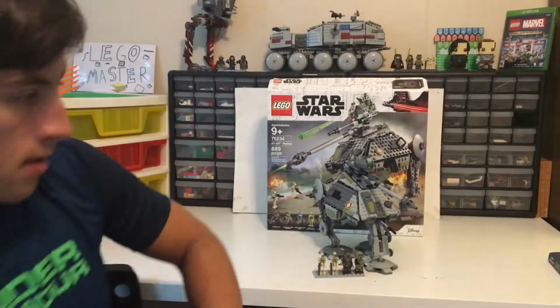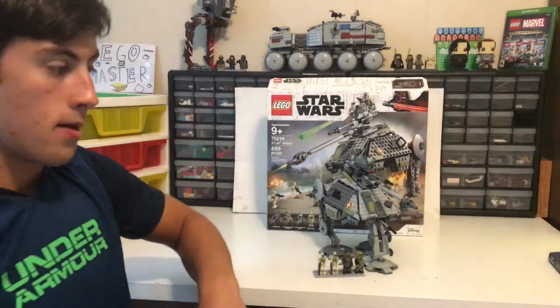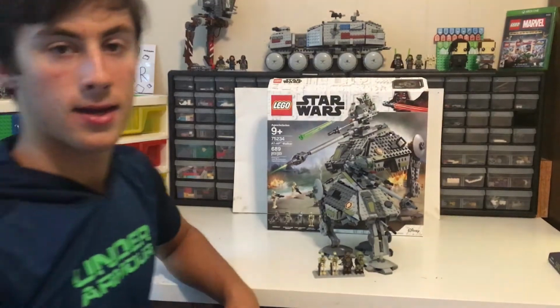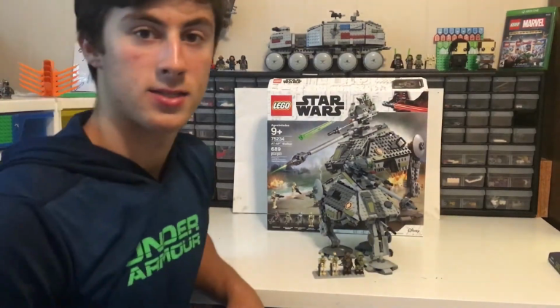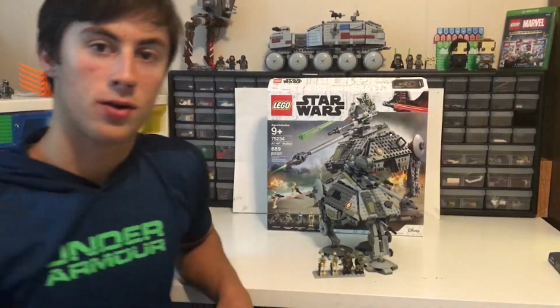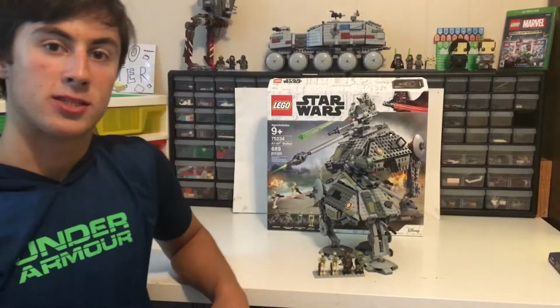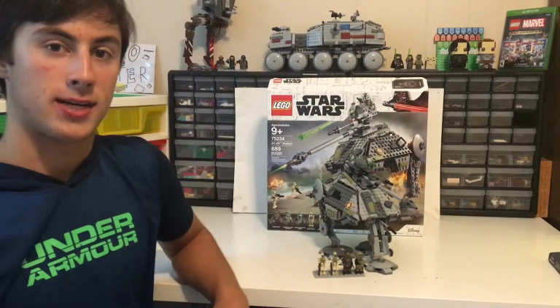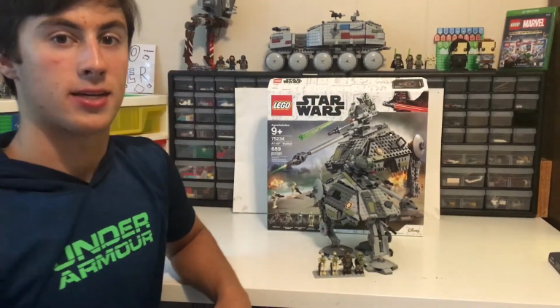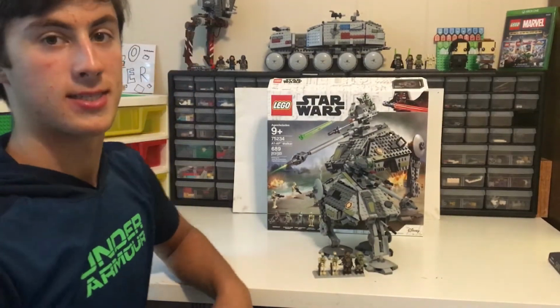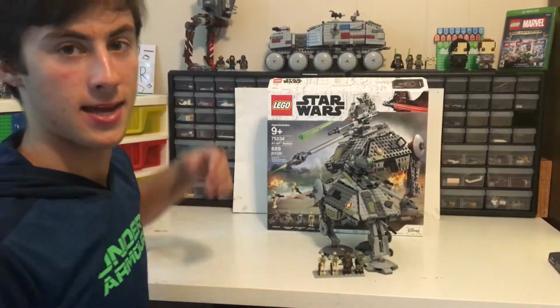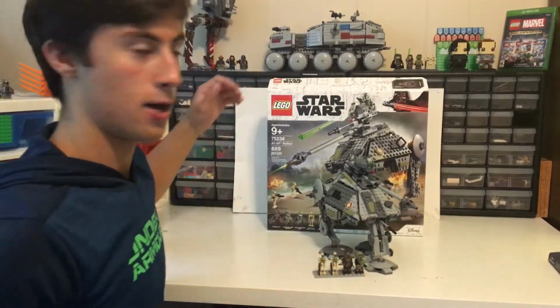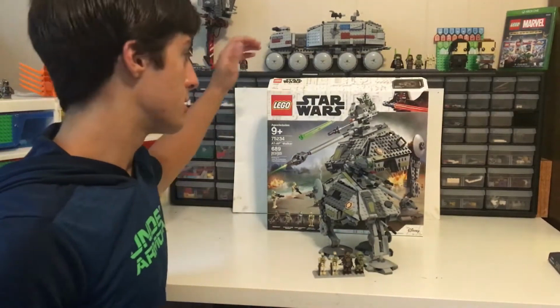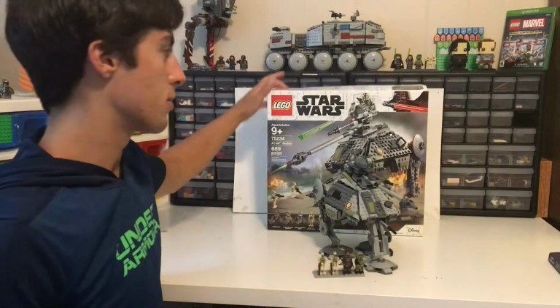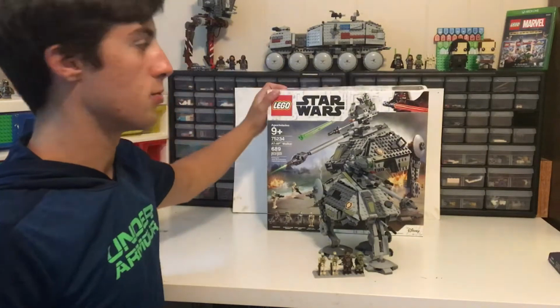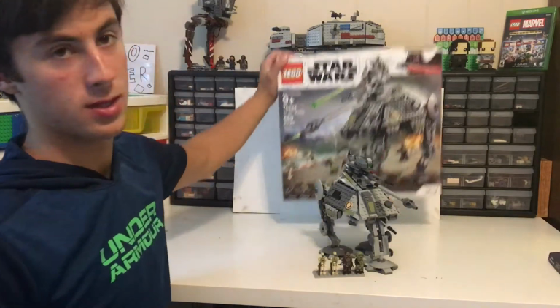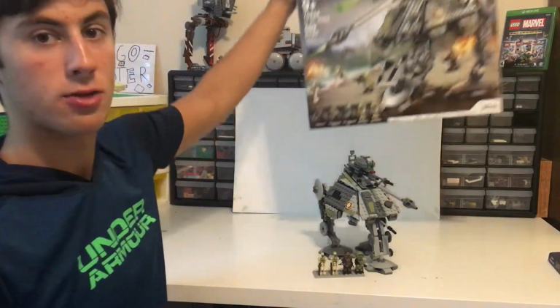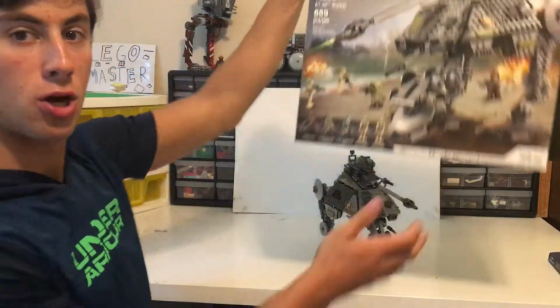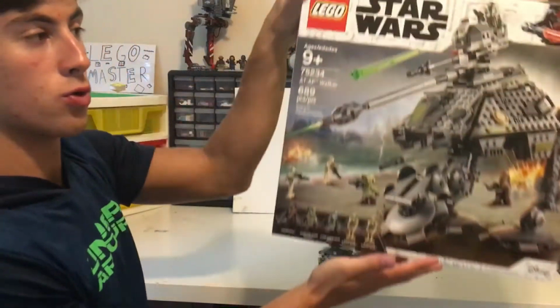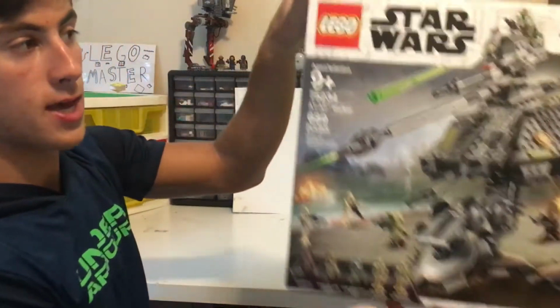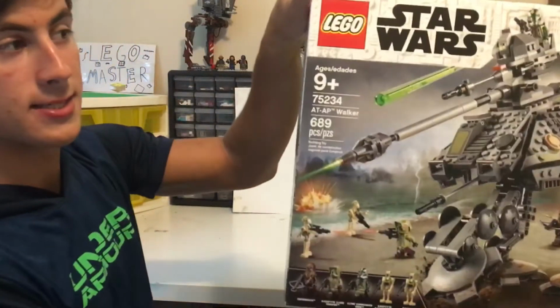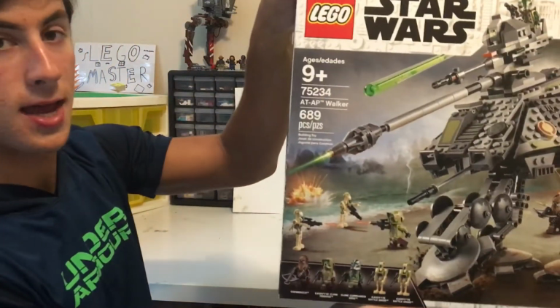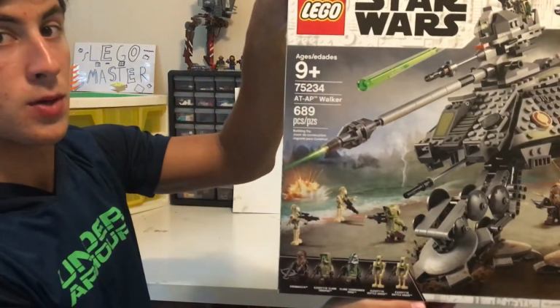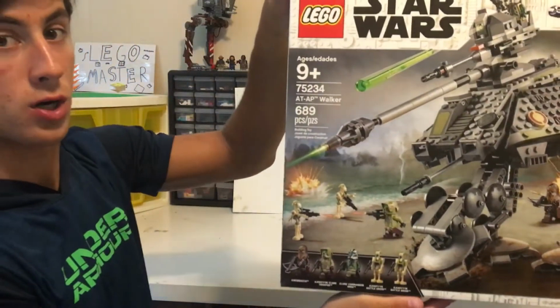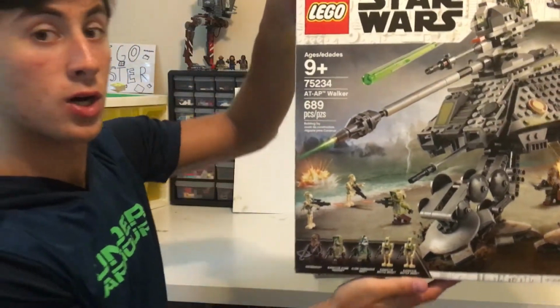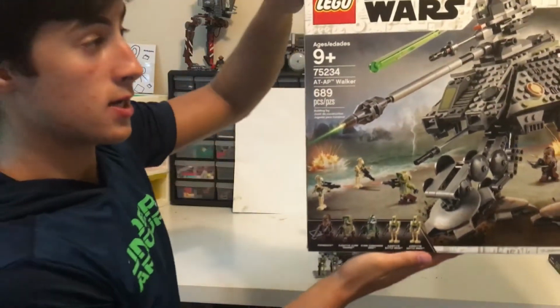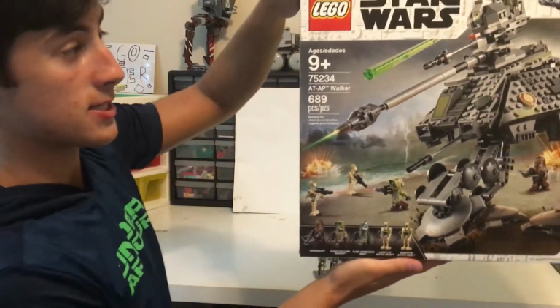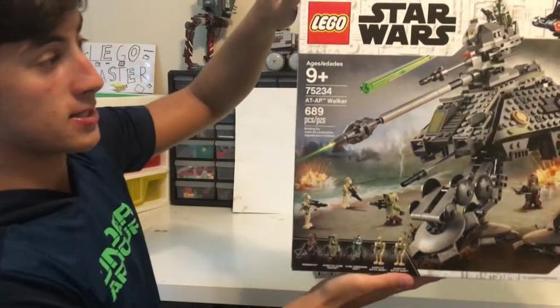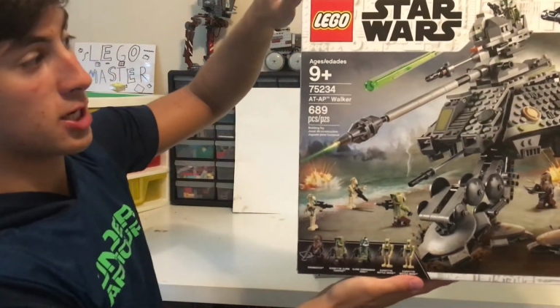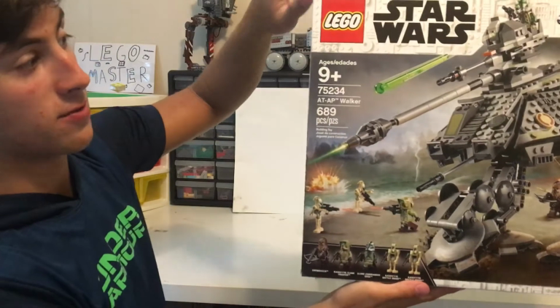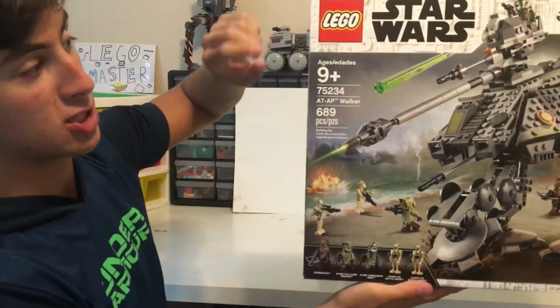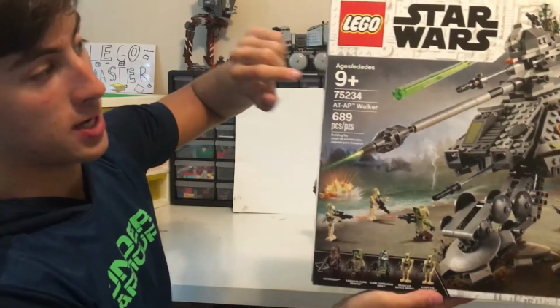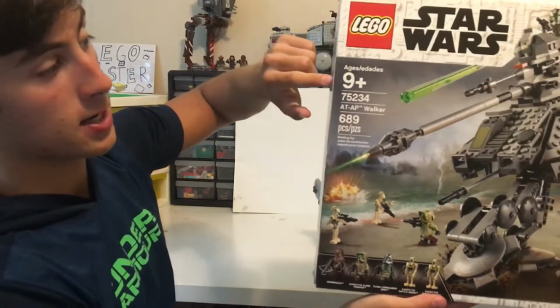Hey guys, welcome back to Jack's Legos, and today I will be showing you the Lego Star Wars AT-AP Walker. This set is suggested for ages 9 and up.